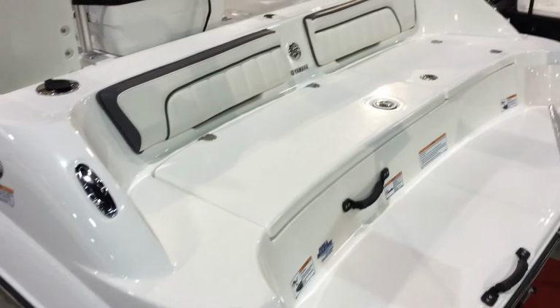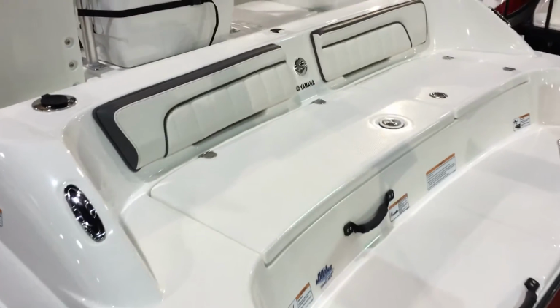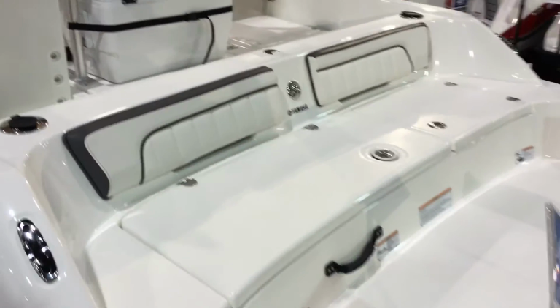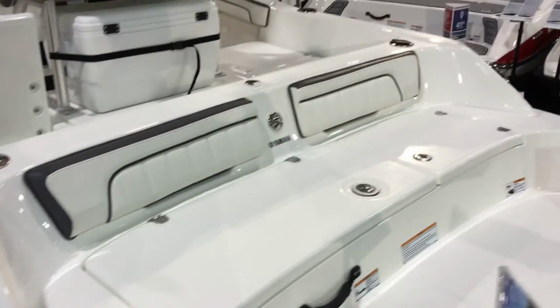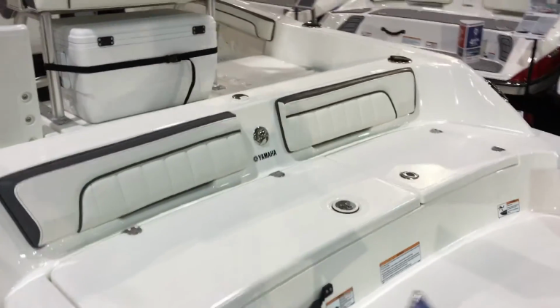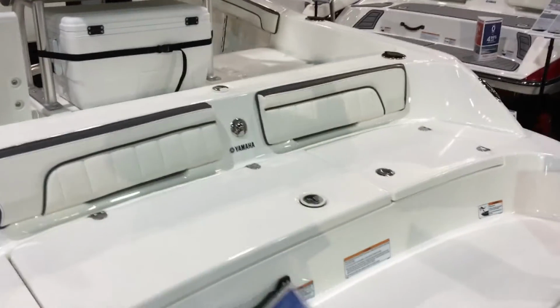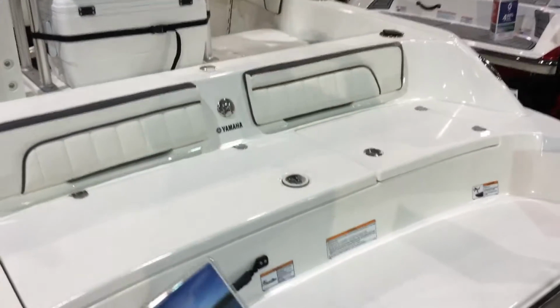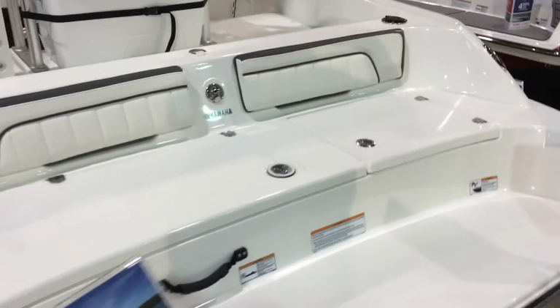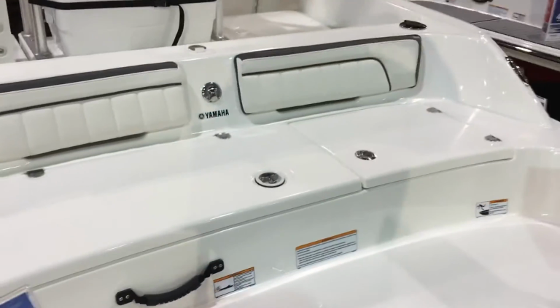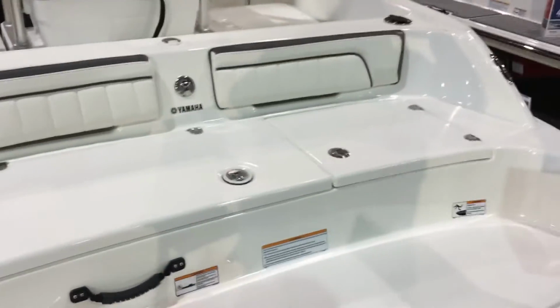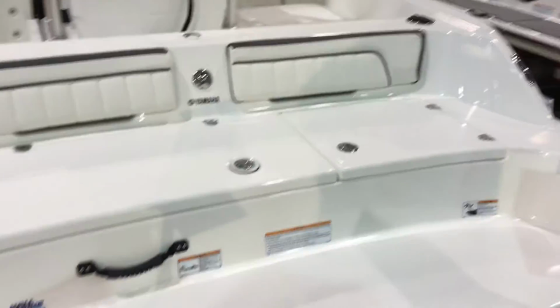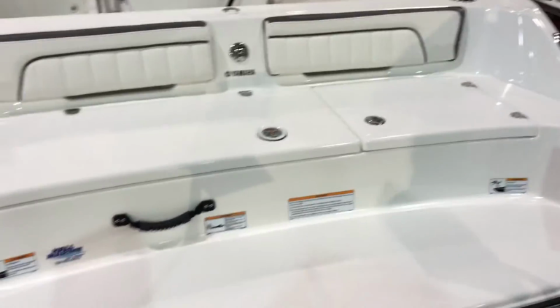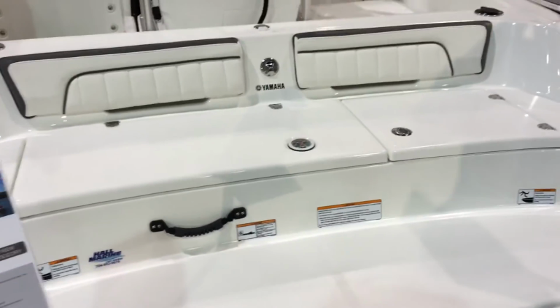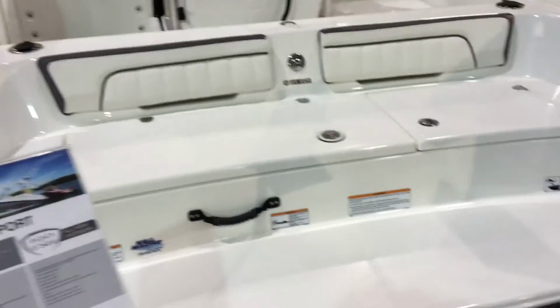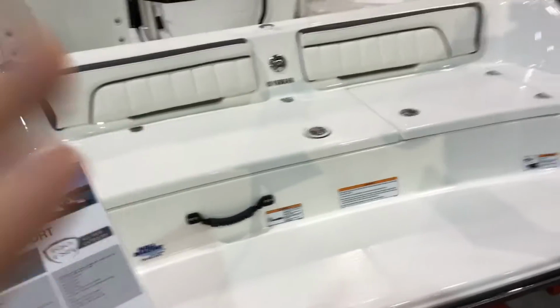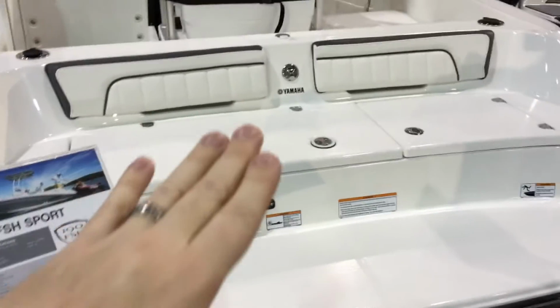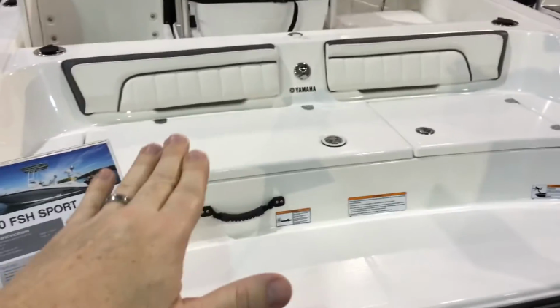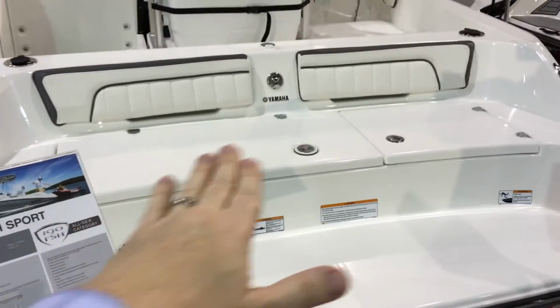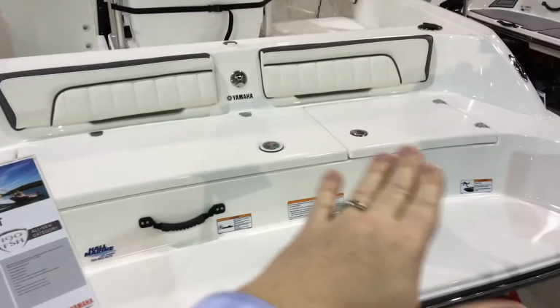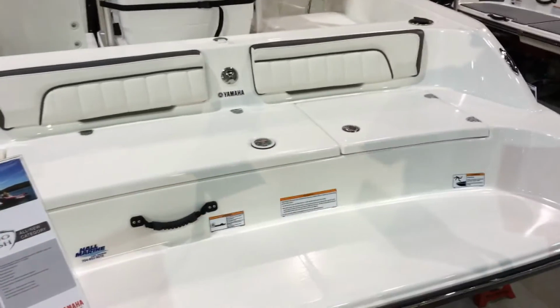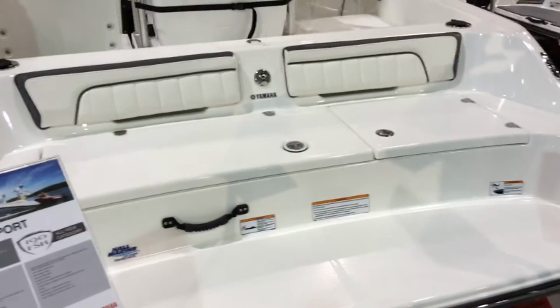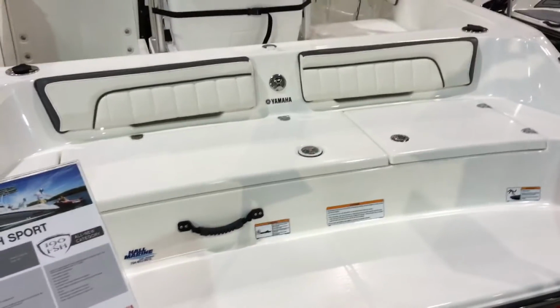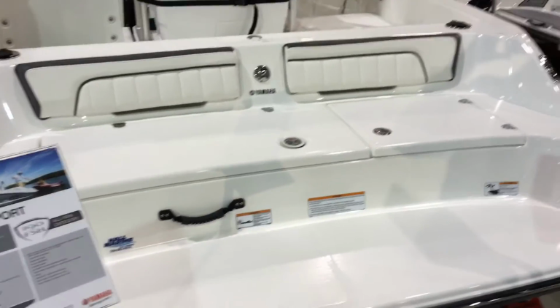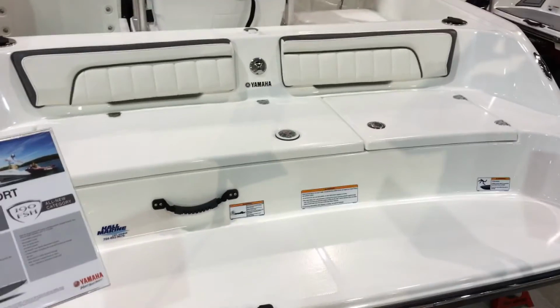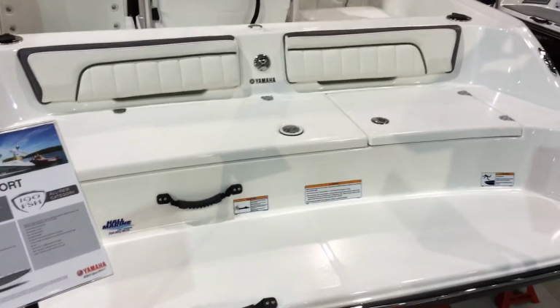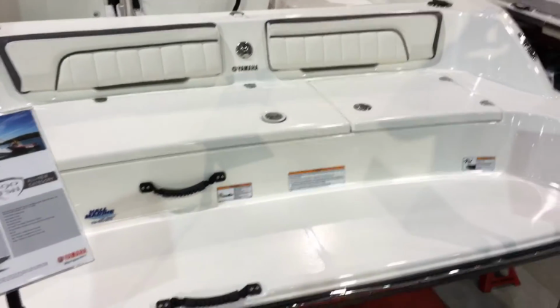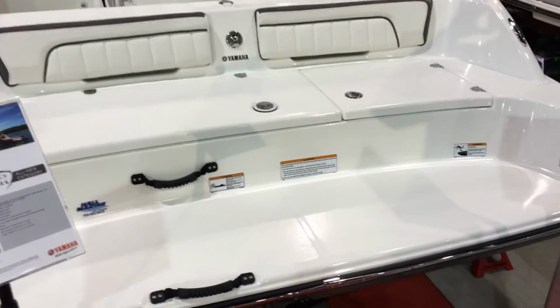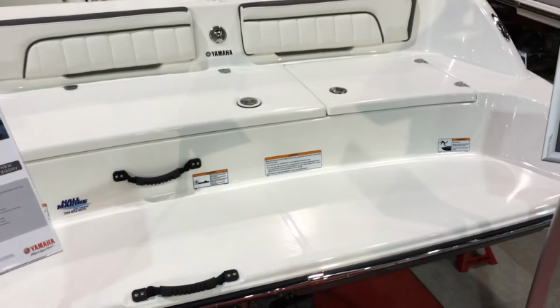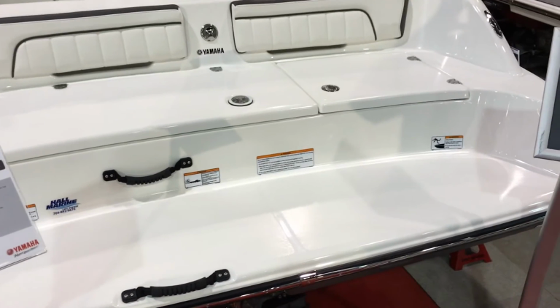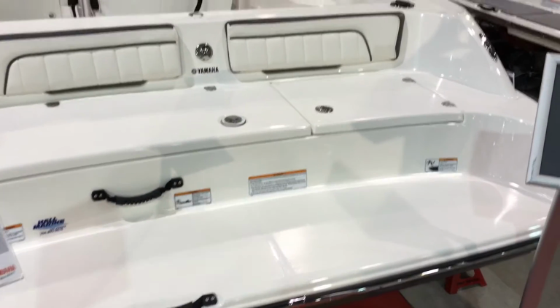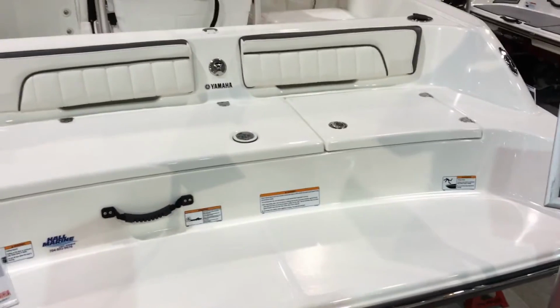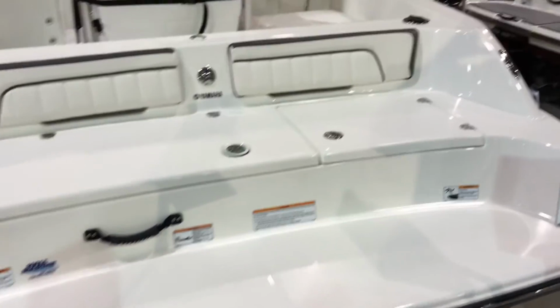And then of course the Yamaha two-tiered swim platform, which is great when you're sitting at anchor and hanging out — easy access to the water. If you've got a fish on, you can see that's all just a raised surface area on the fiberglass, which makes it easy to maintain and easy to wash down.